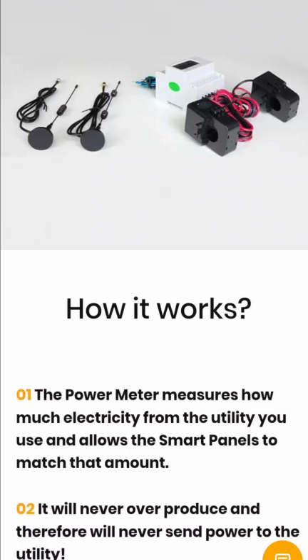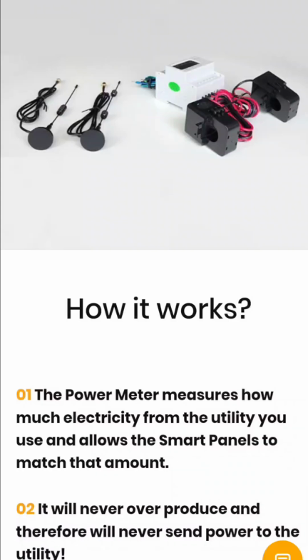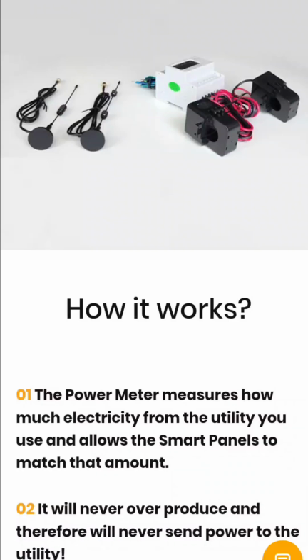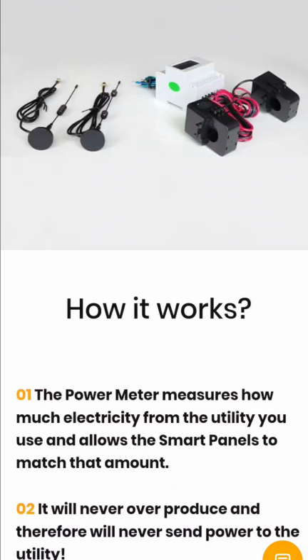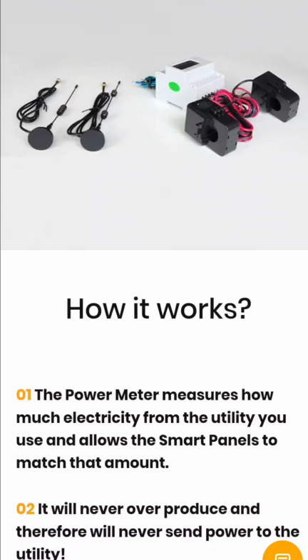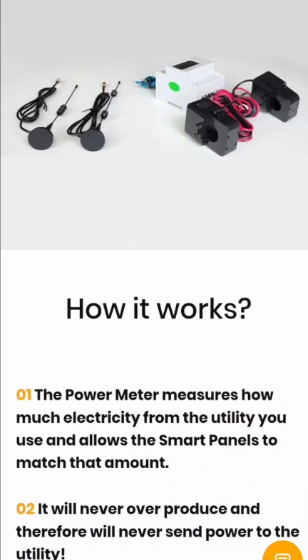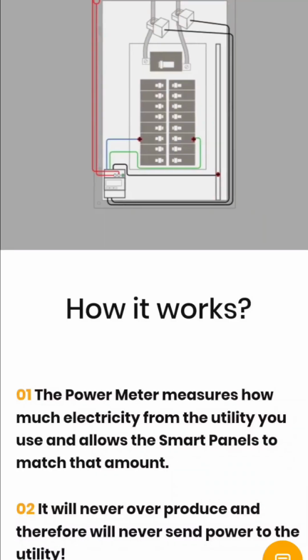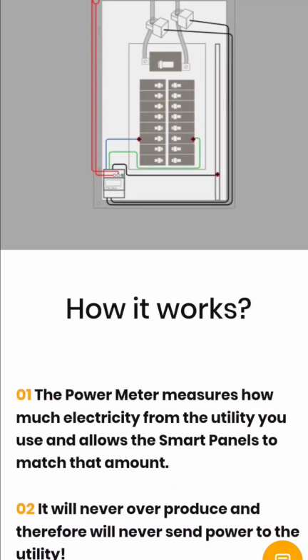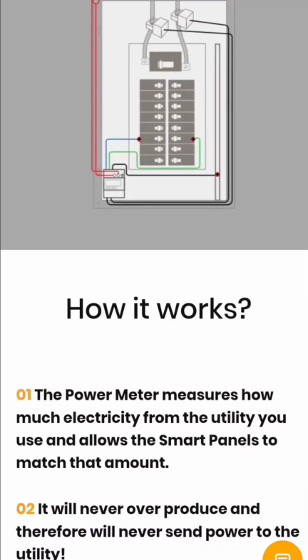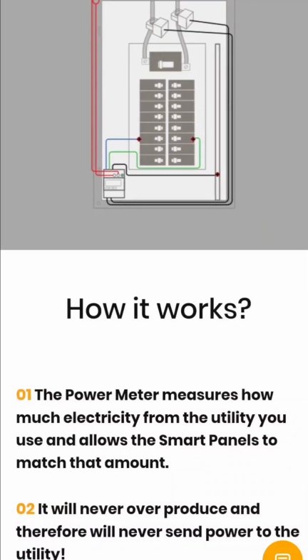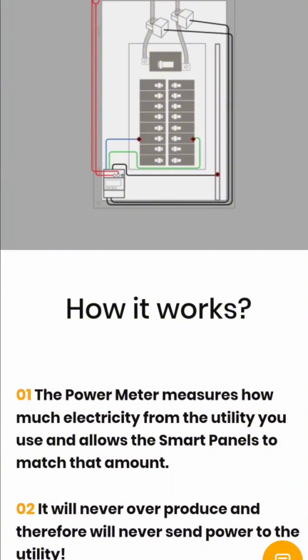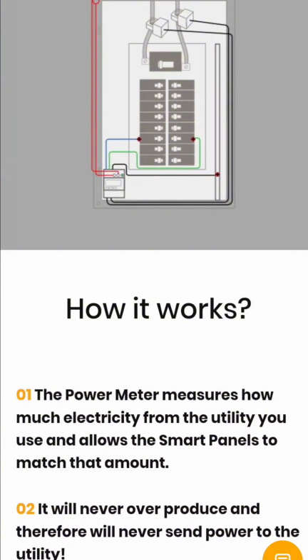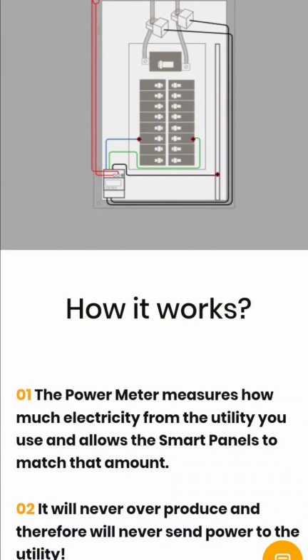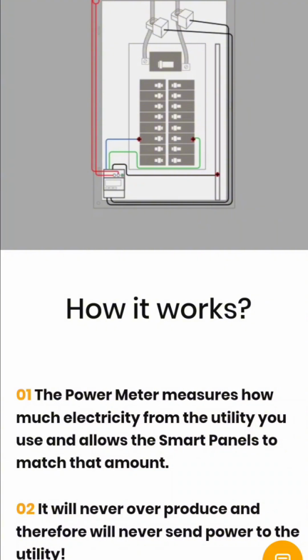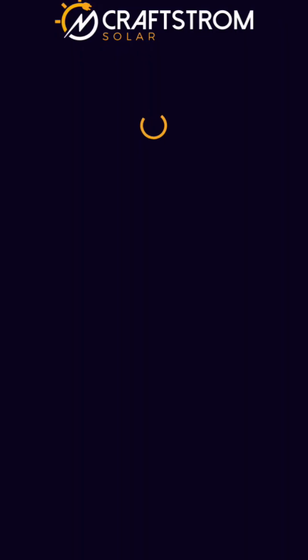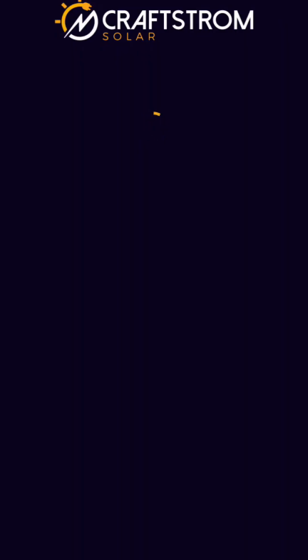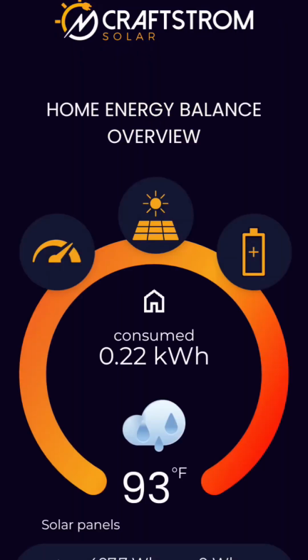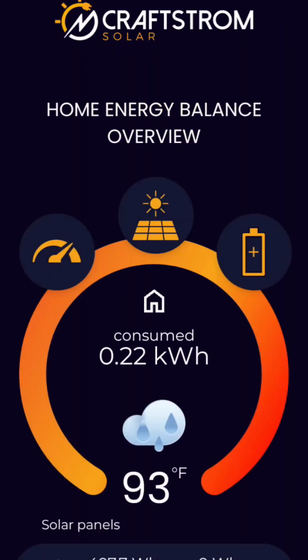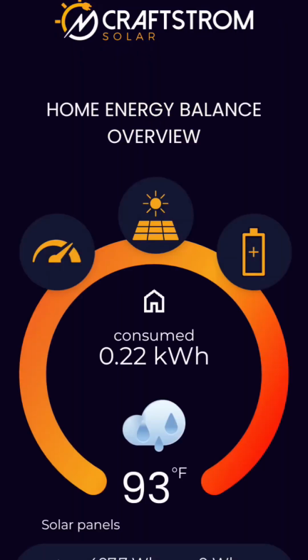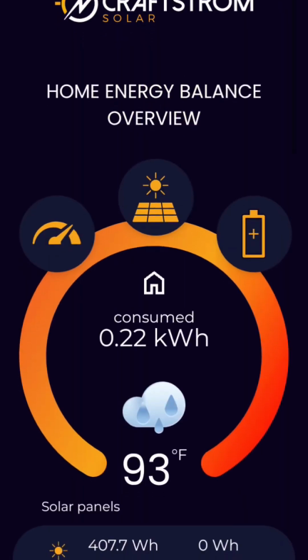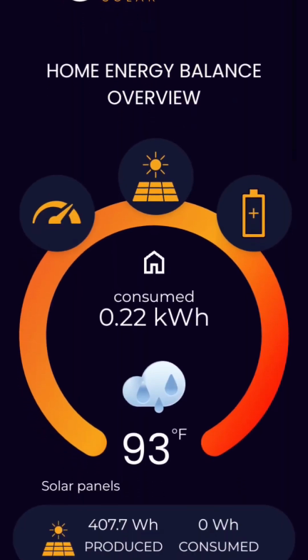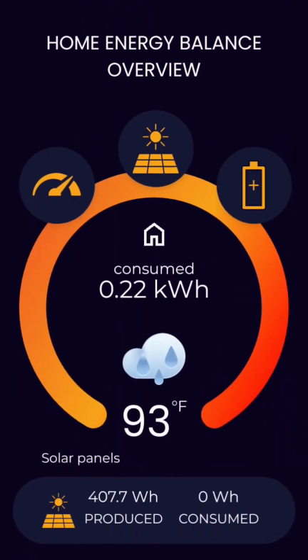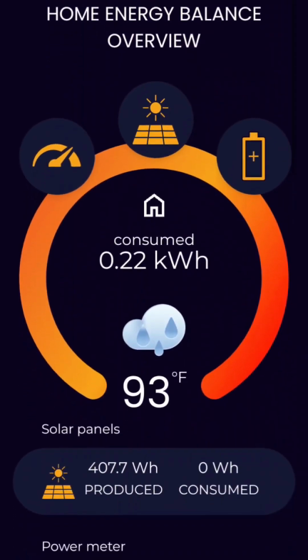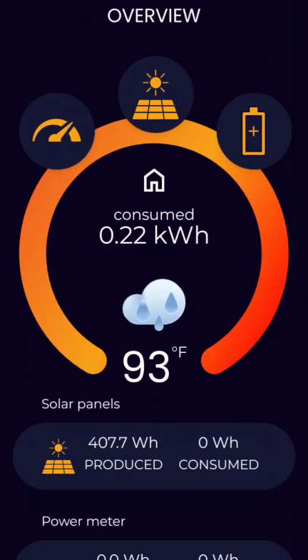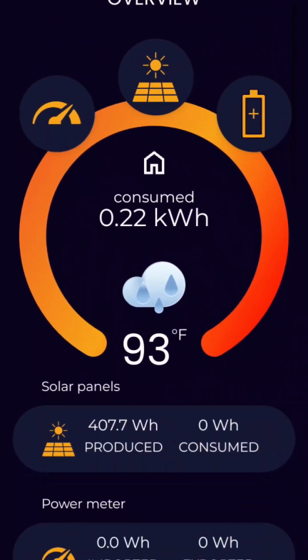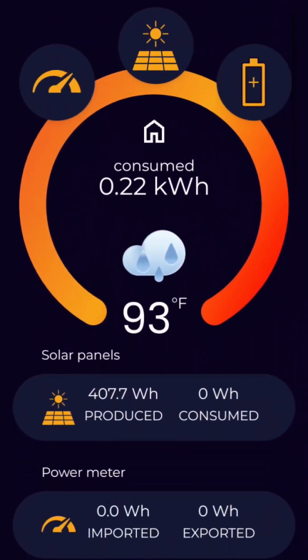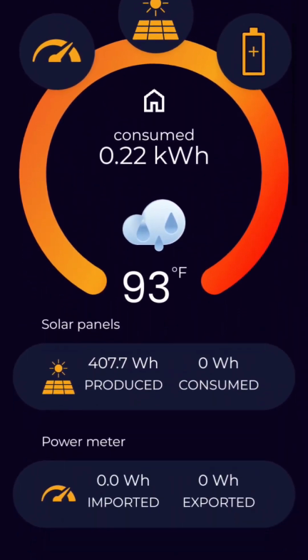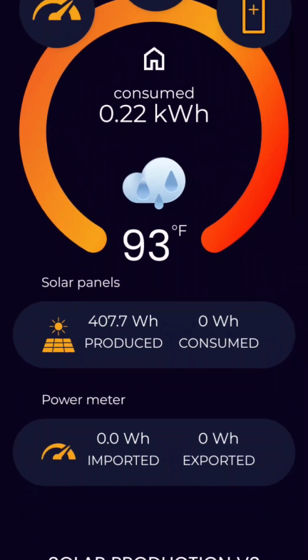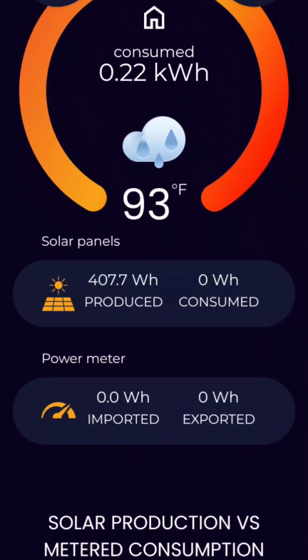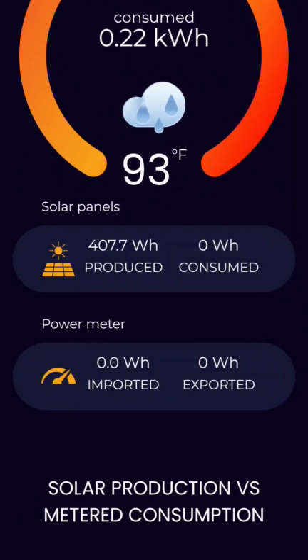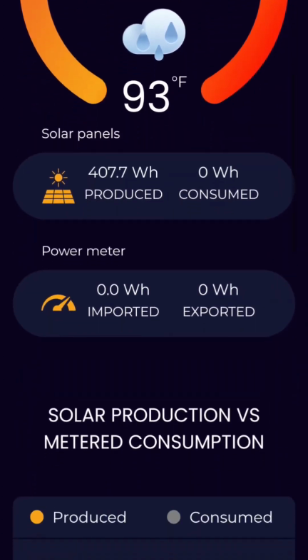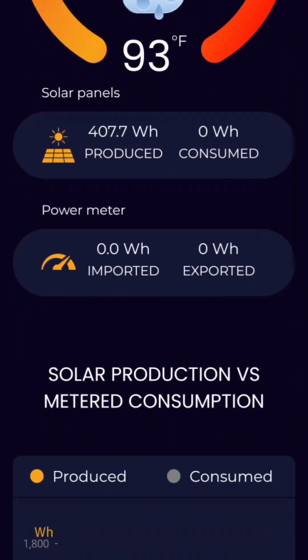It clamps to the two main lines in the breaker box and shows you exactly how much the house is using, and throttles the power output to only match that amount. We don't backfeed to the utility.